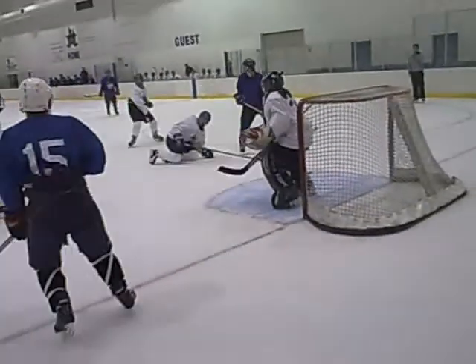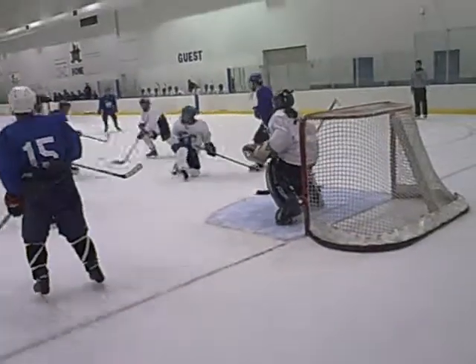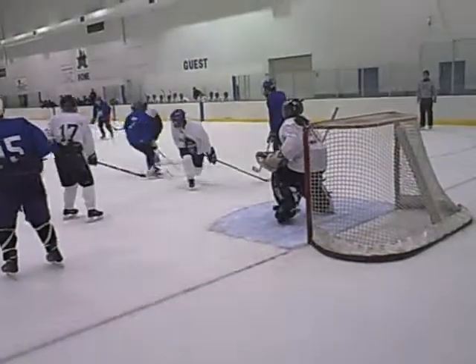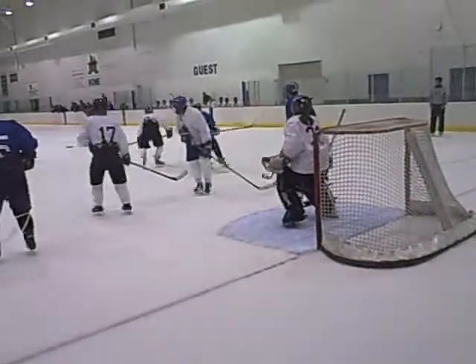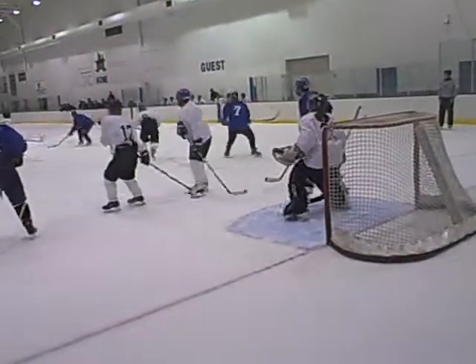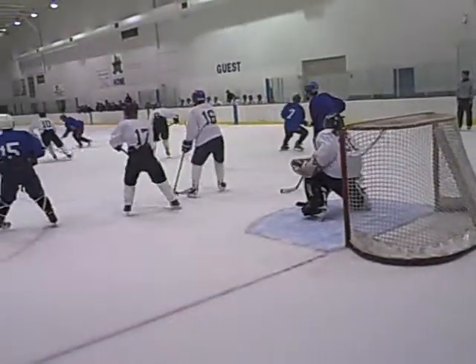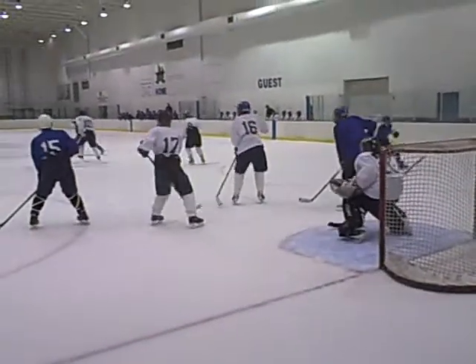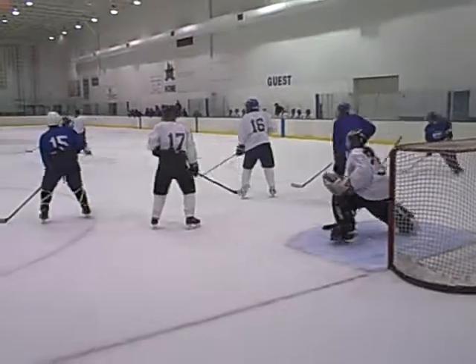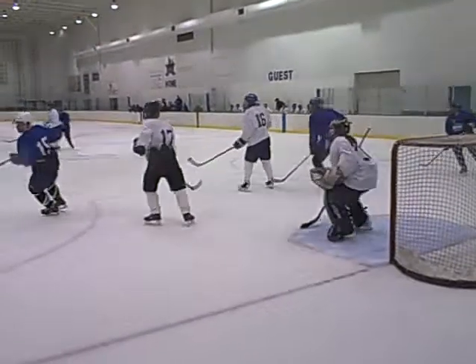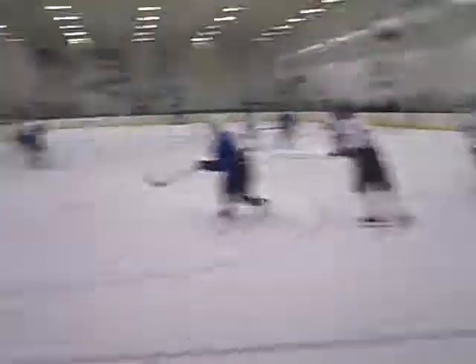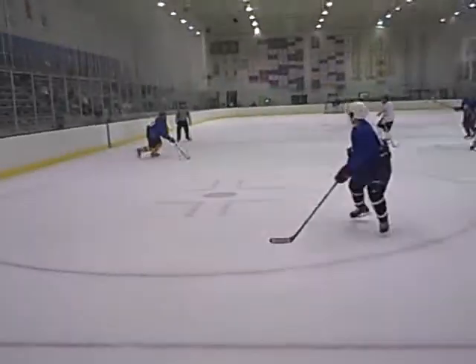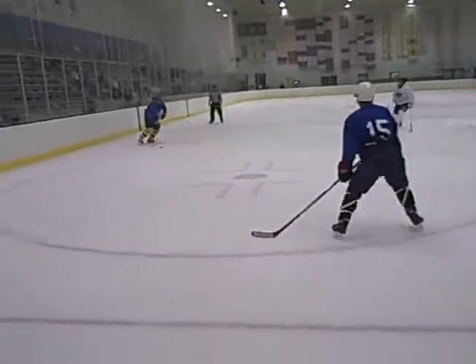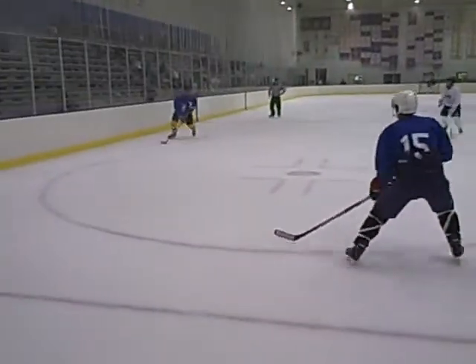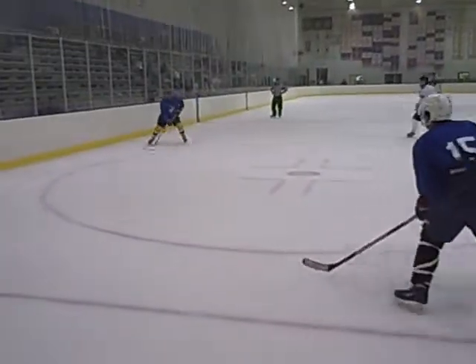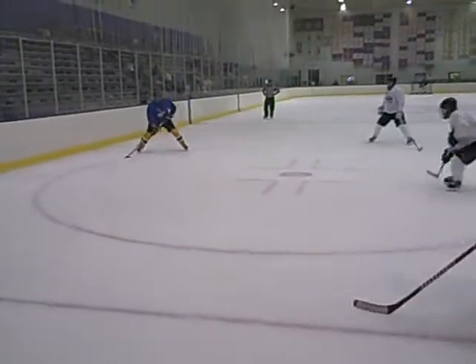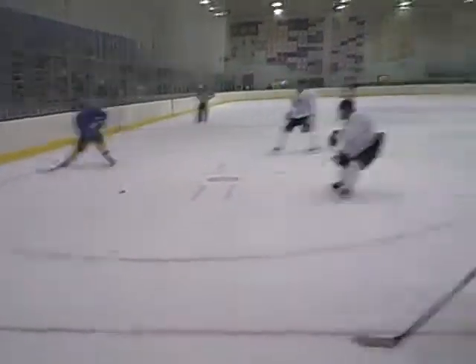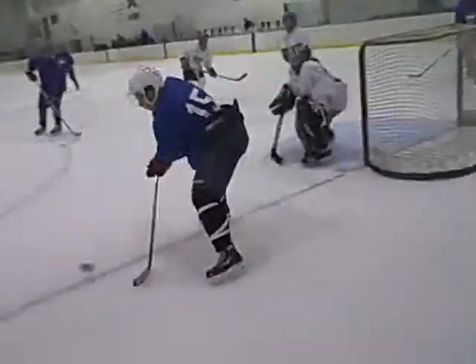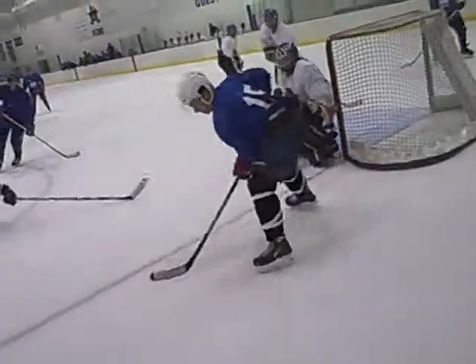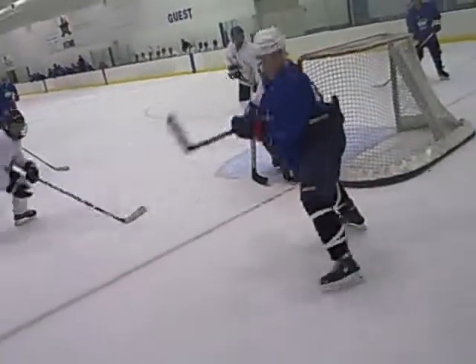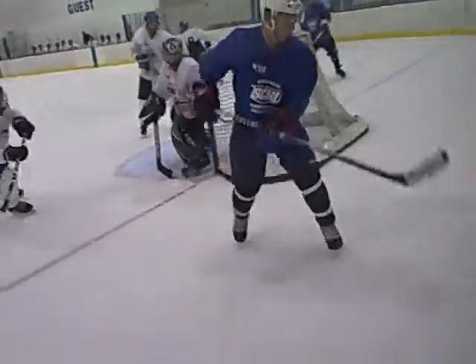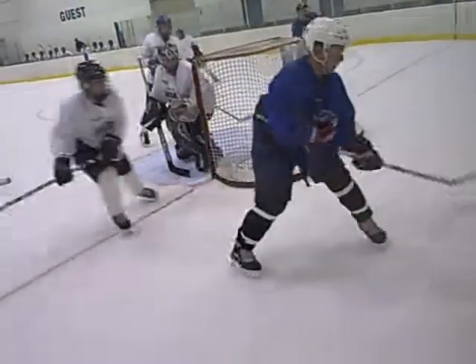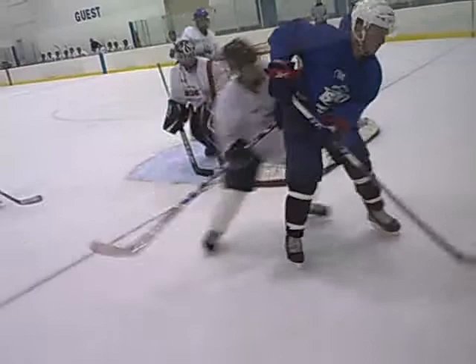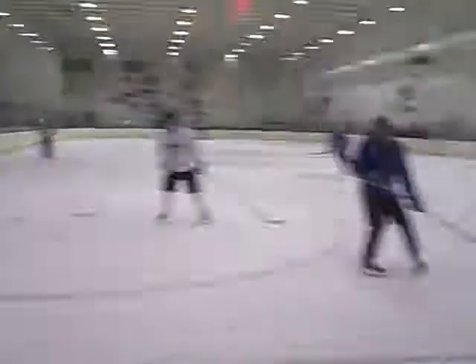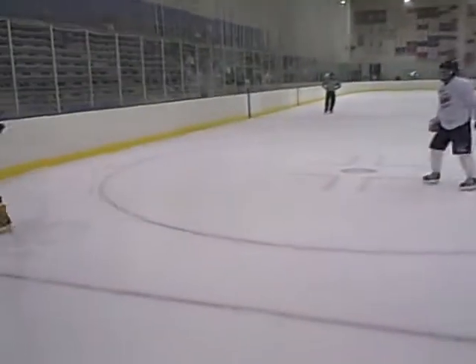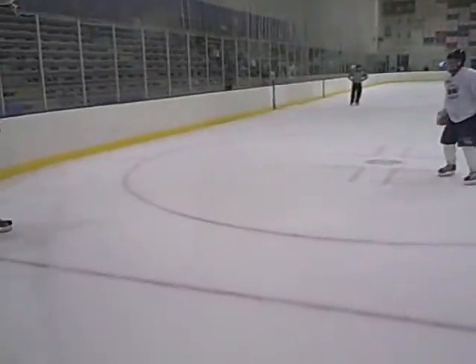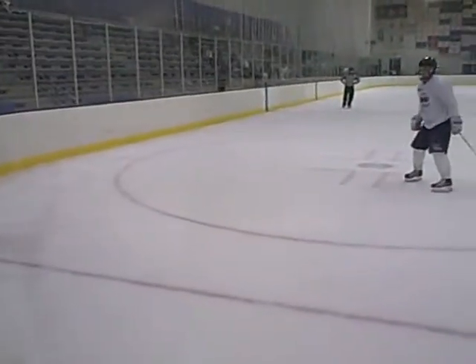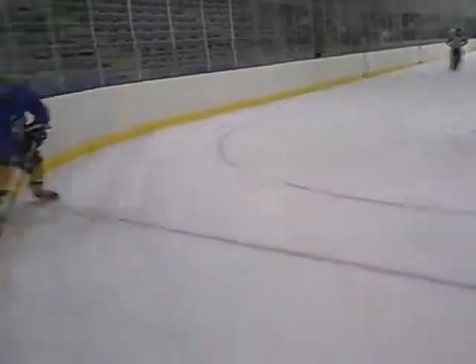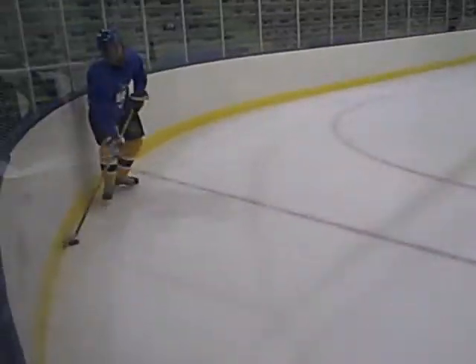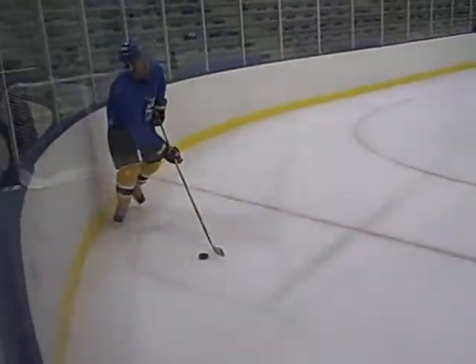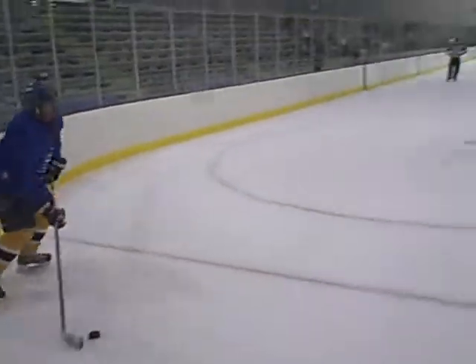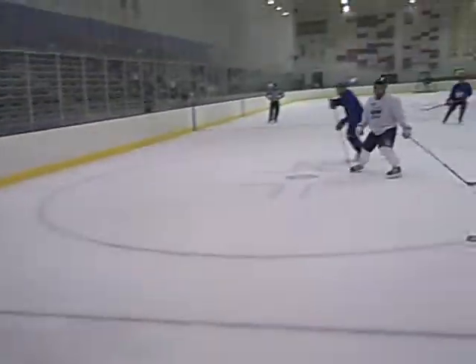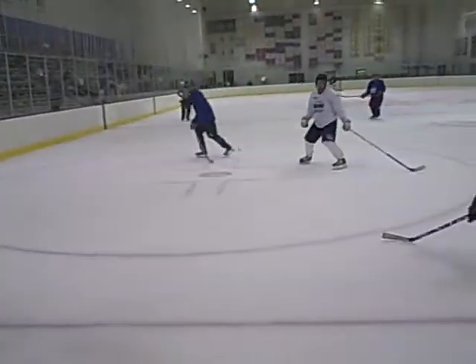Oh, off the face! Winding up for another shot. Out again, winding up.